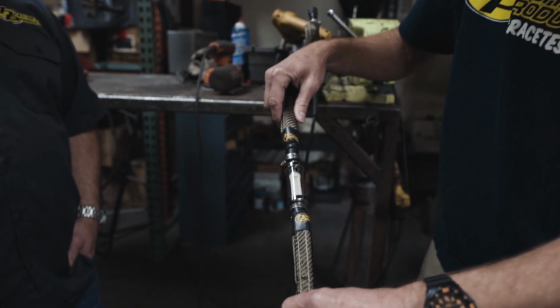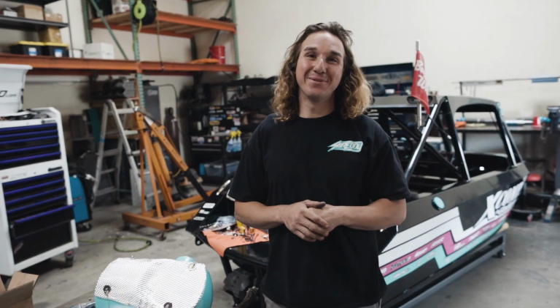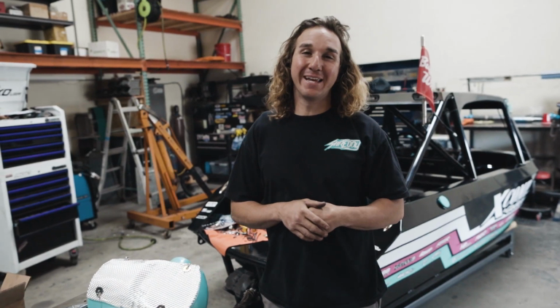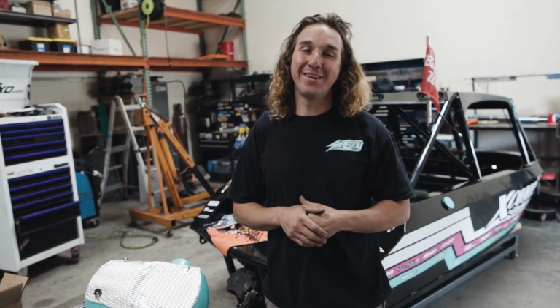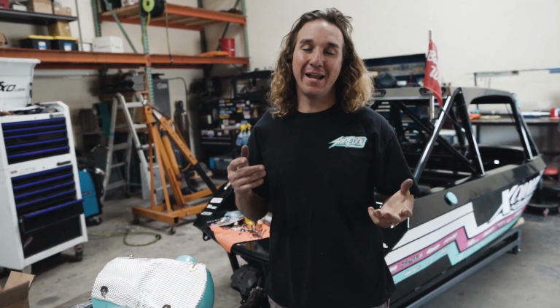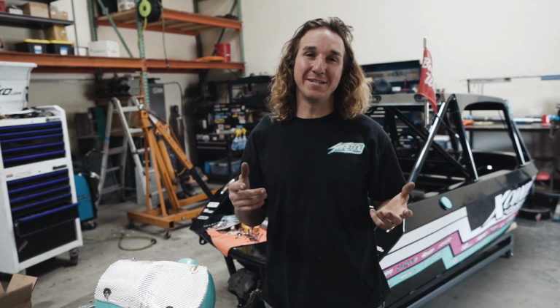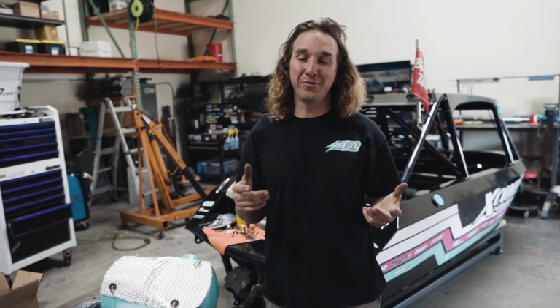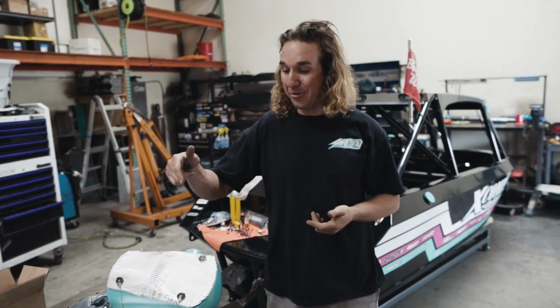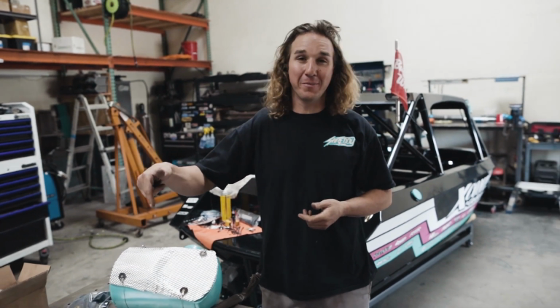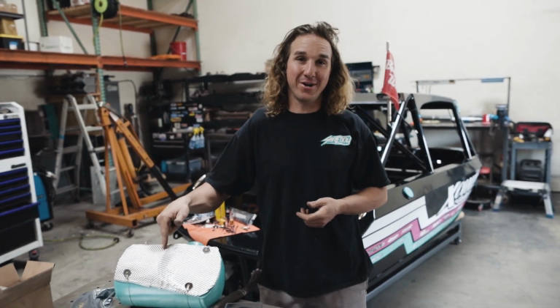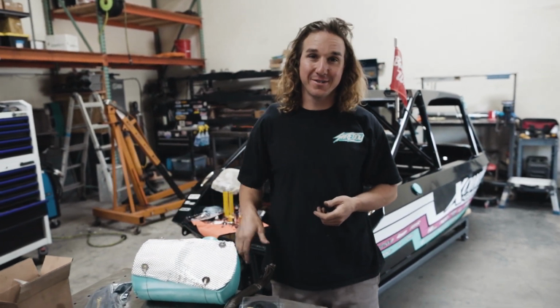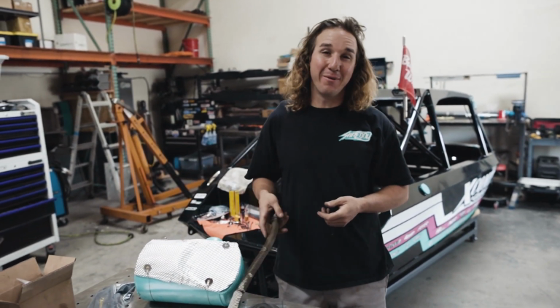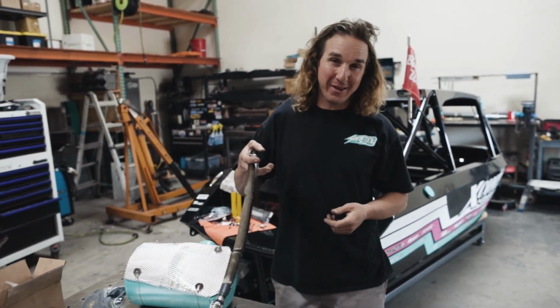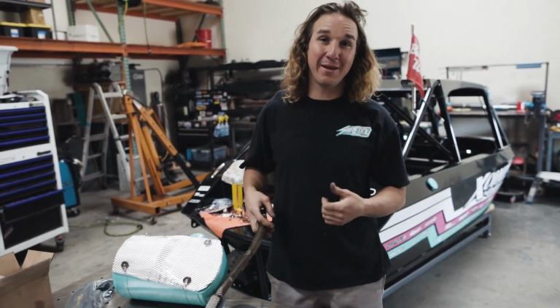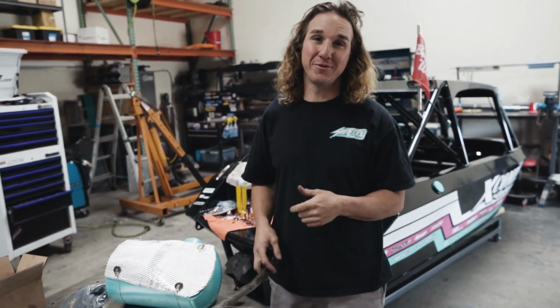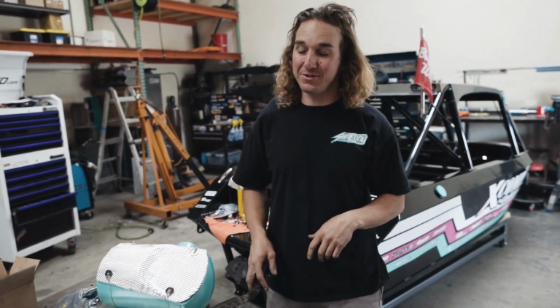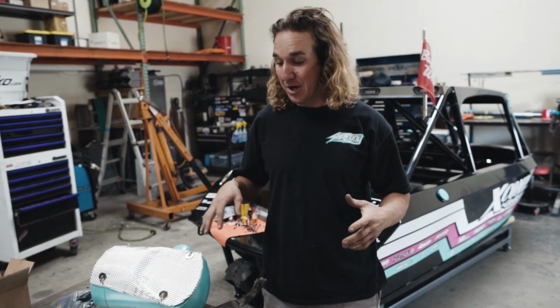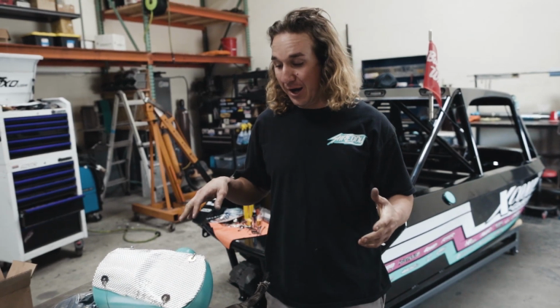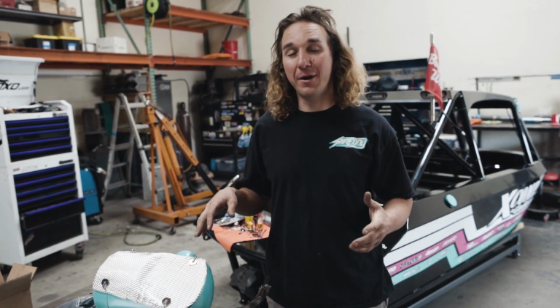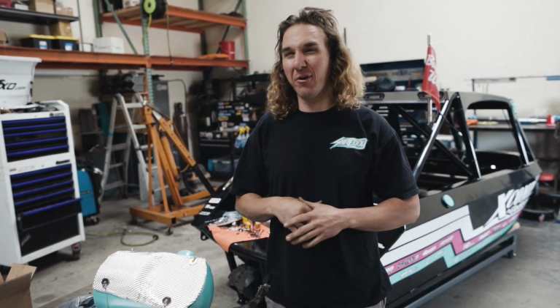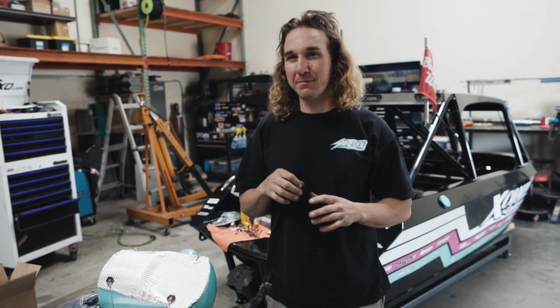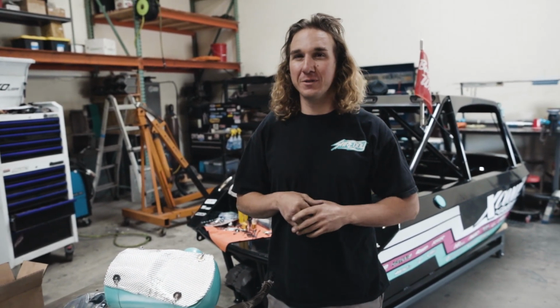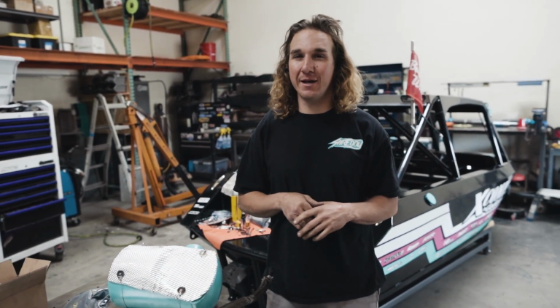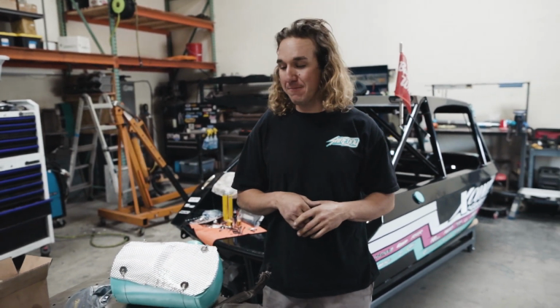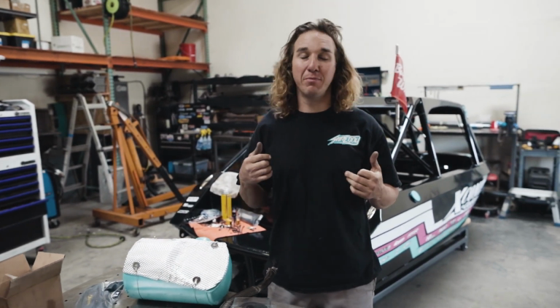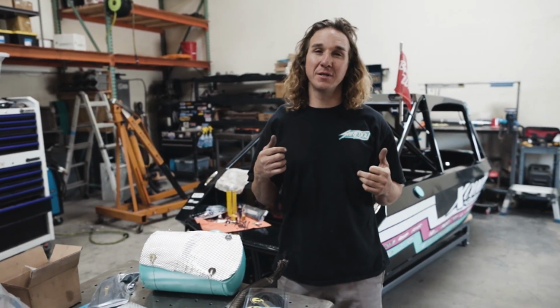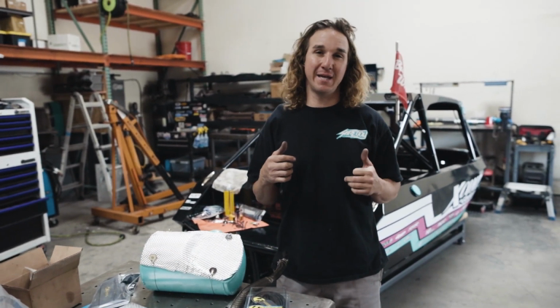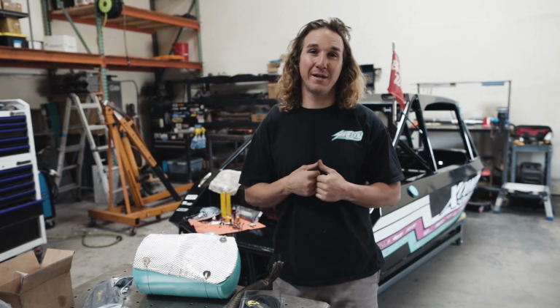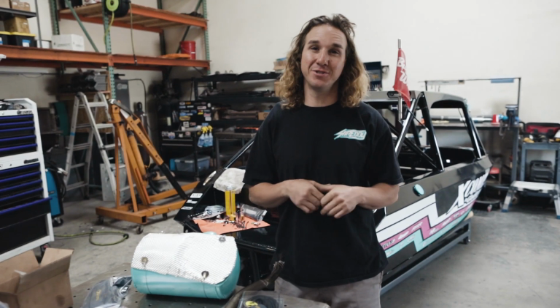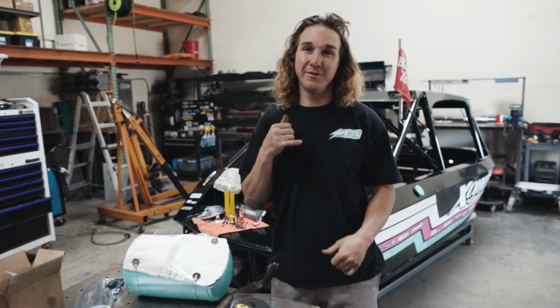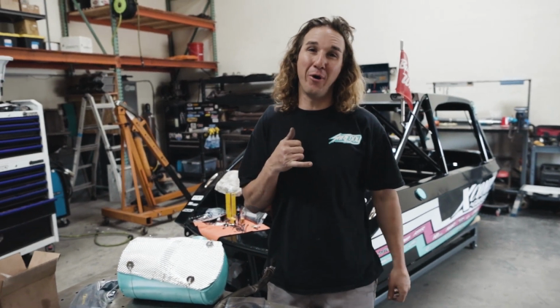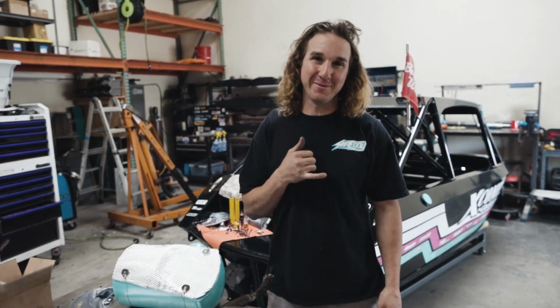The Death Boat is coming together. Huge shout out to Heat Shield for coming through and doing my exhaust, my fuel lines, and my fuel tank. I've got a couple other little things I'm going to do once I get to that point, but this boat is going to be protected and heat shielded from all the elements.